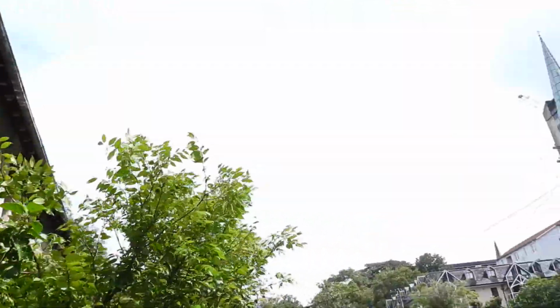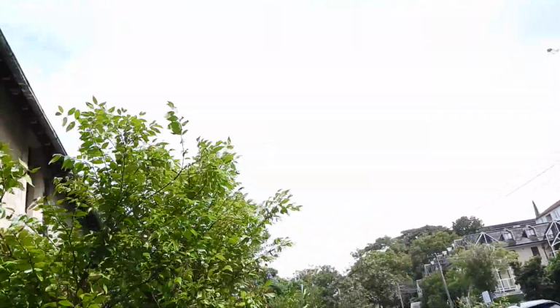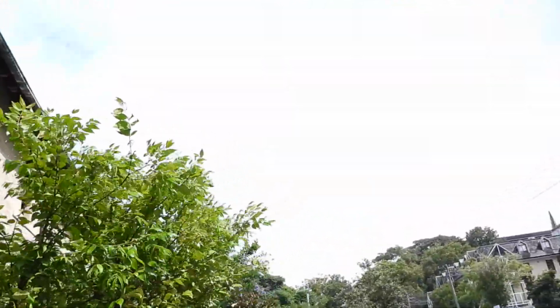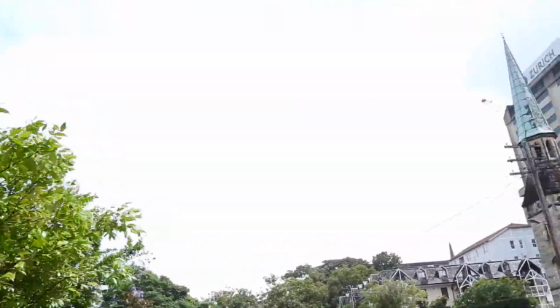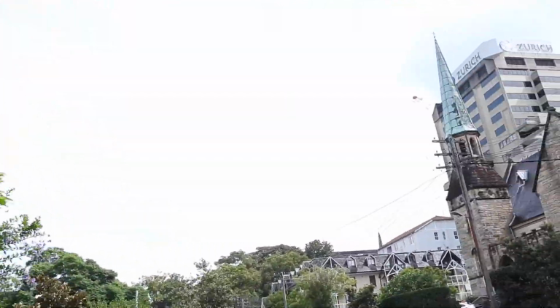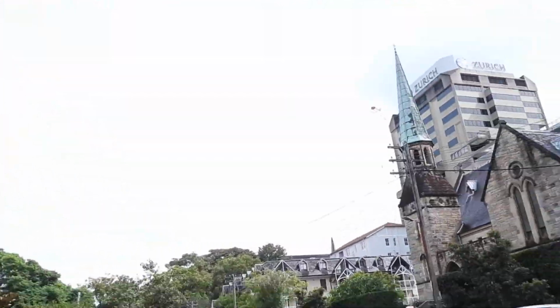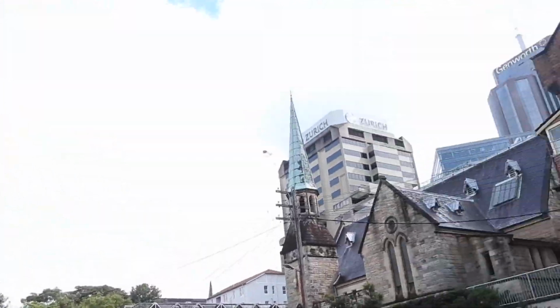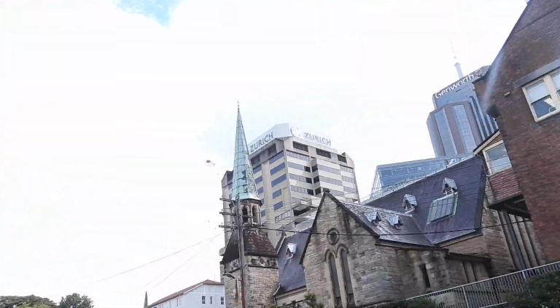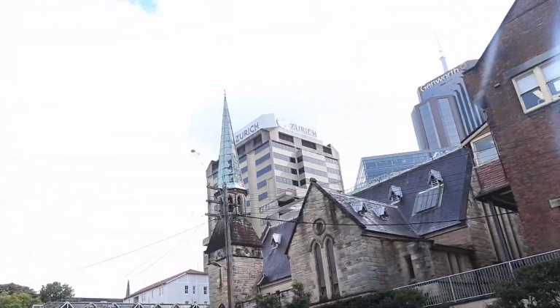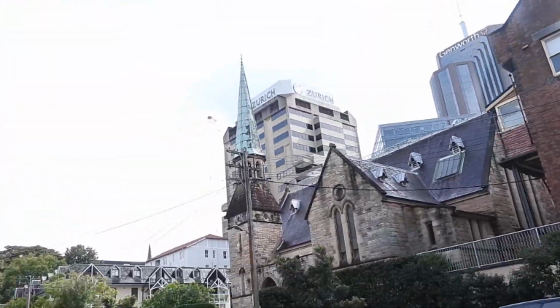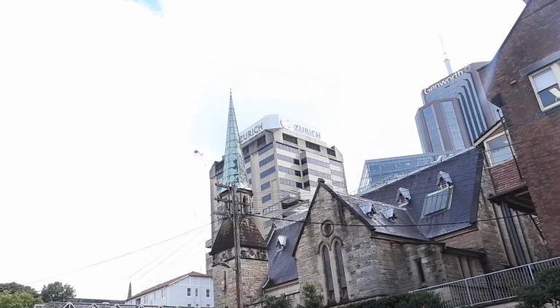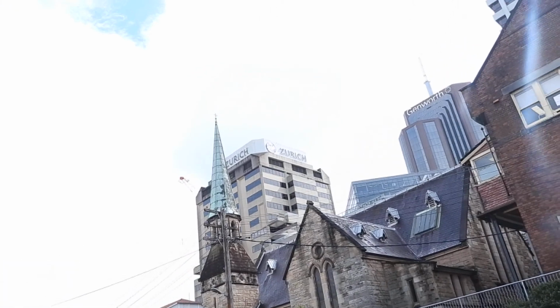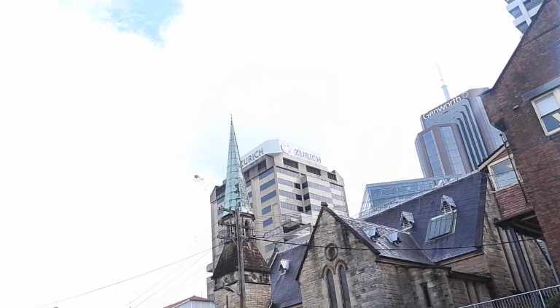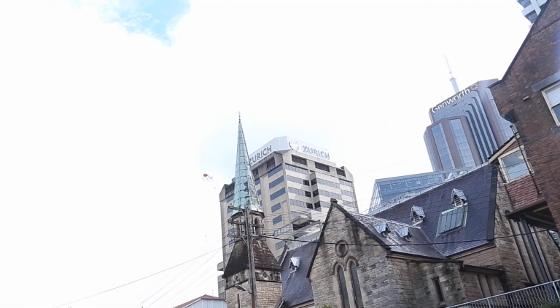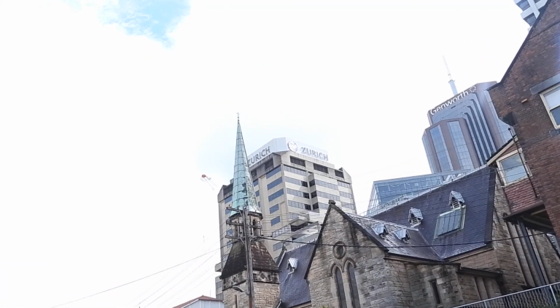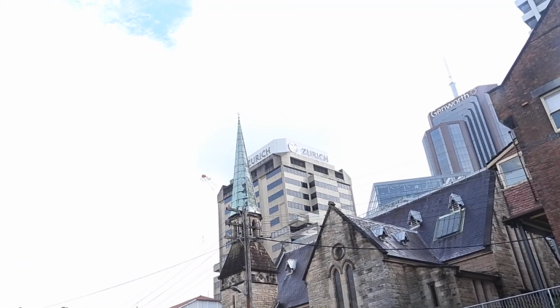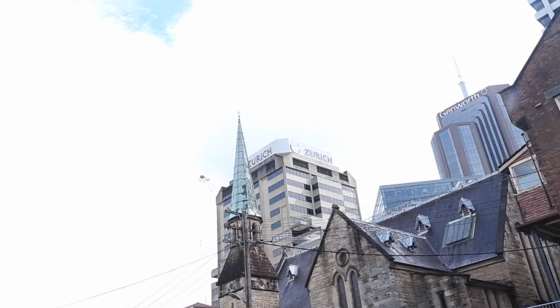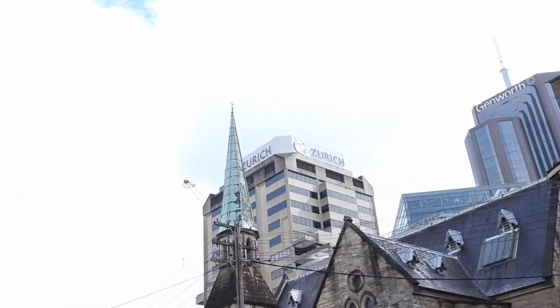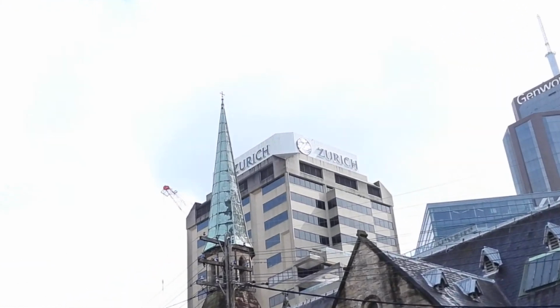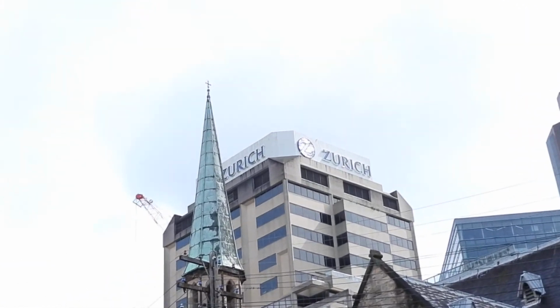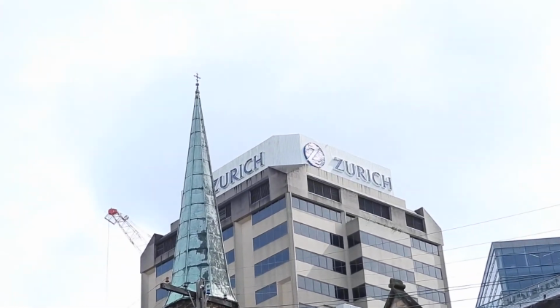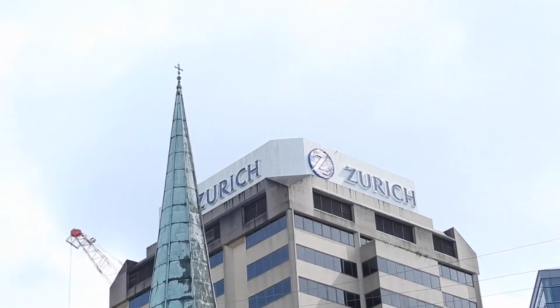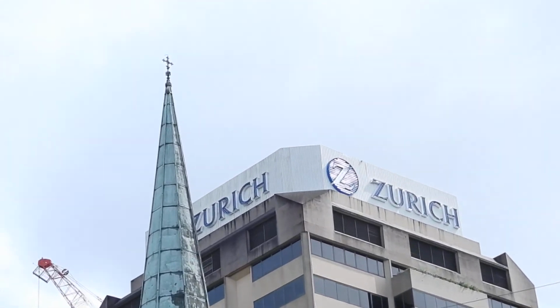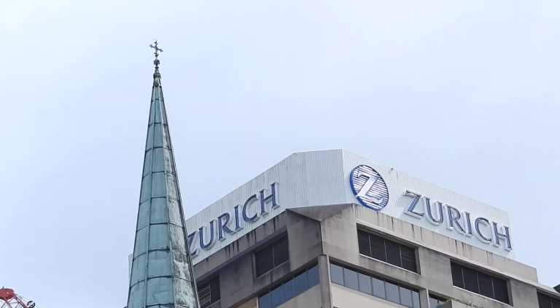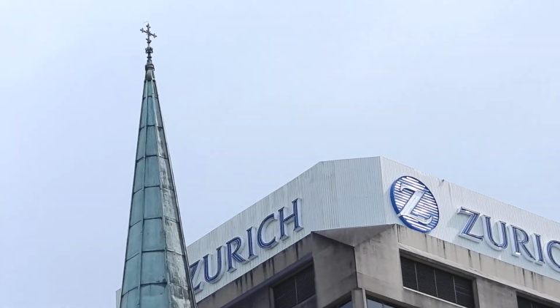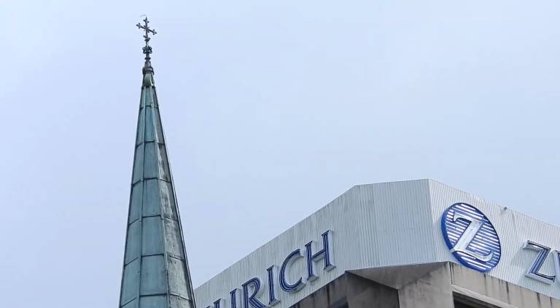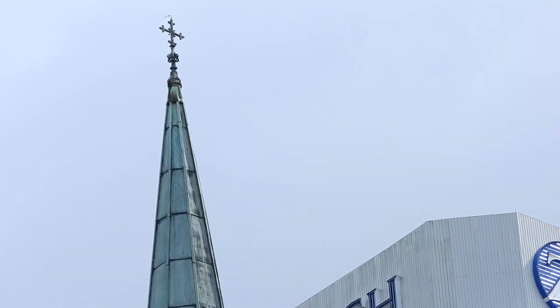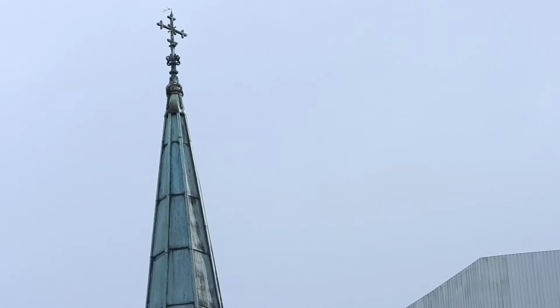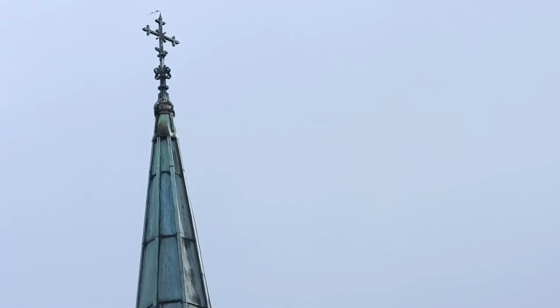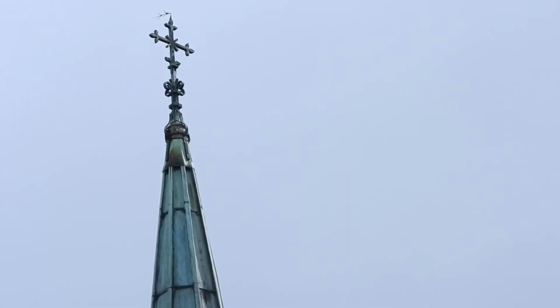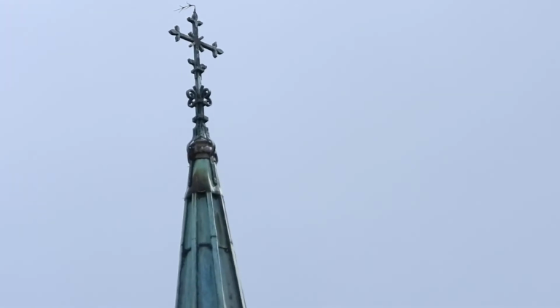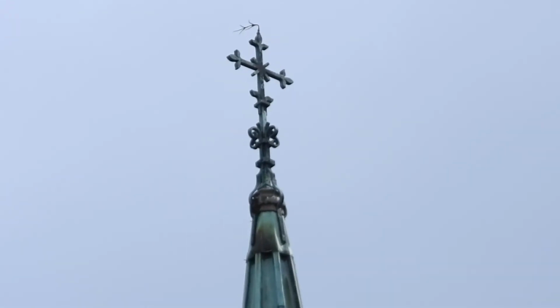I think this one's St. Auger's. I've got the spire with the deck on top.